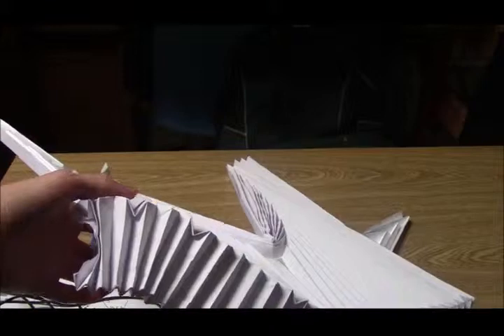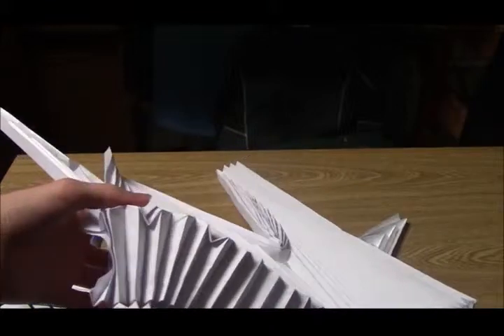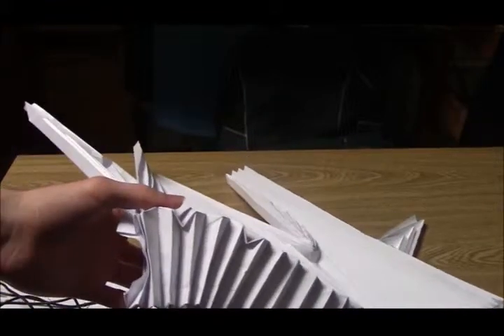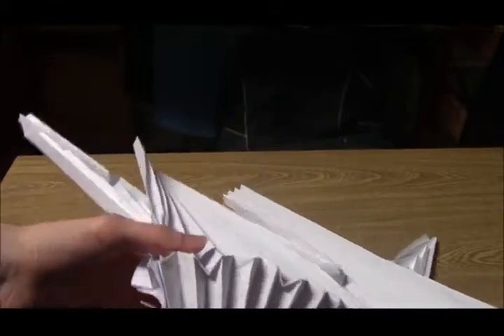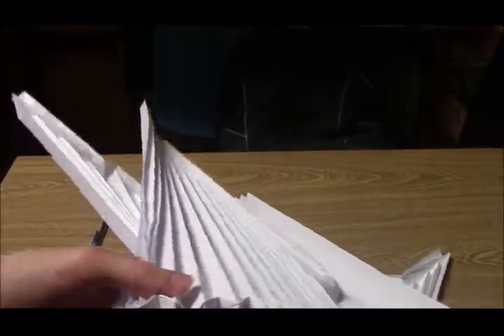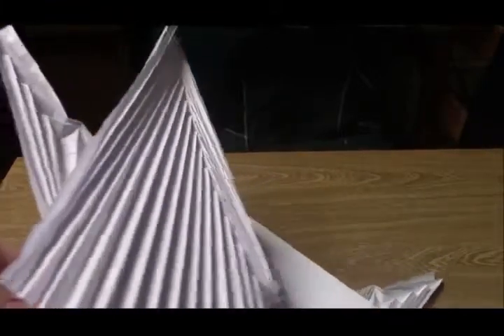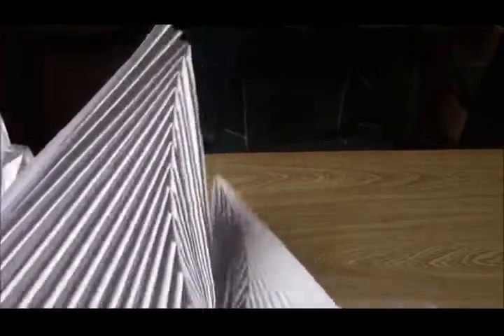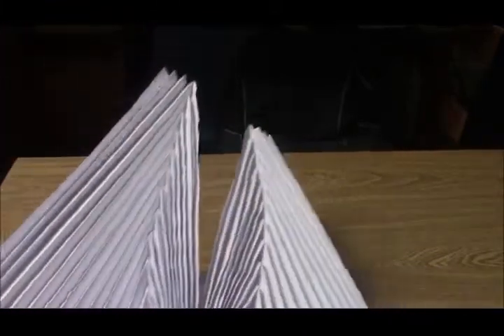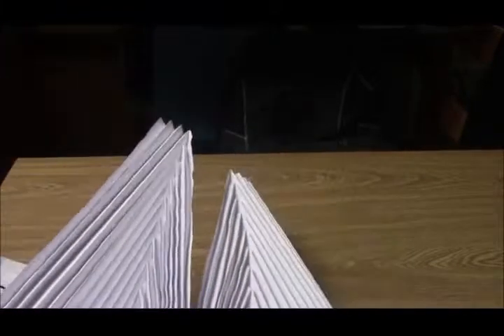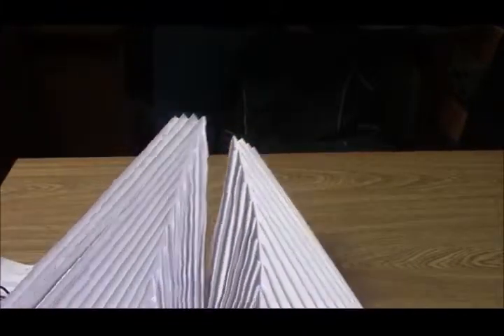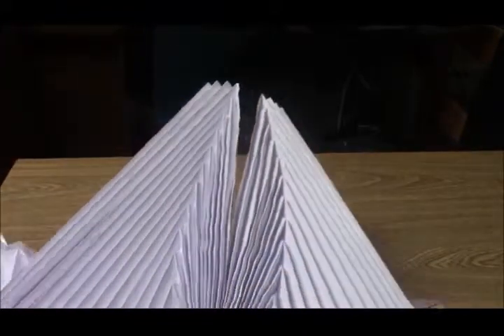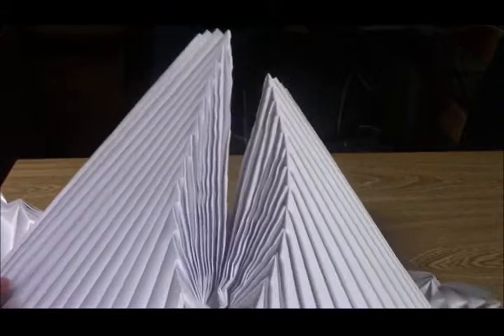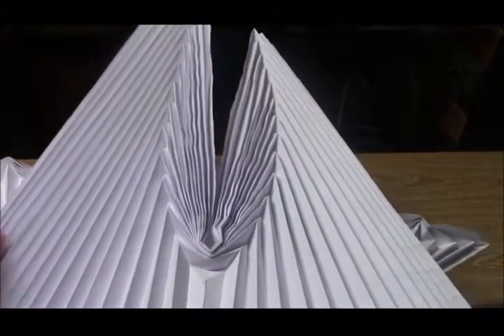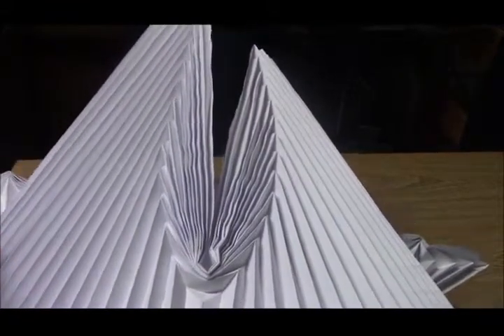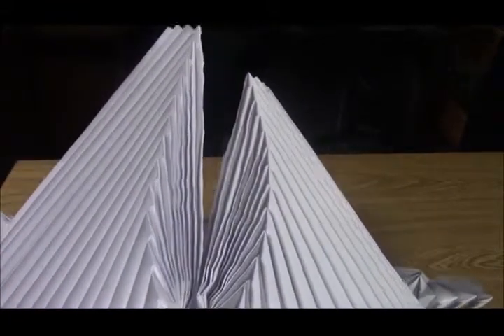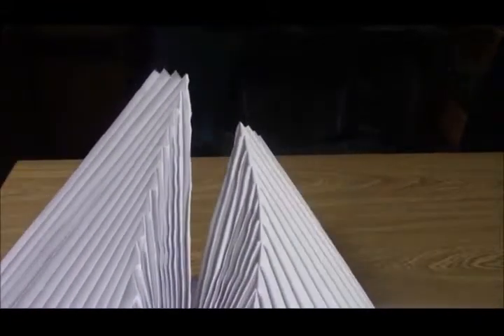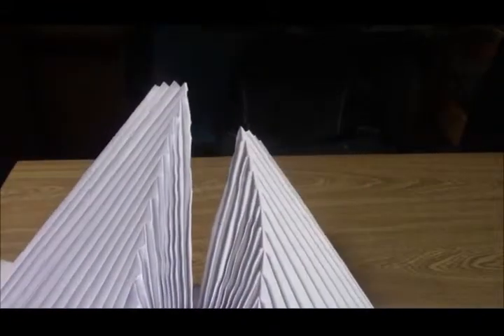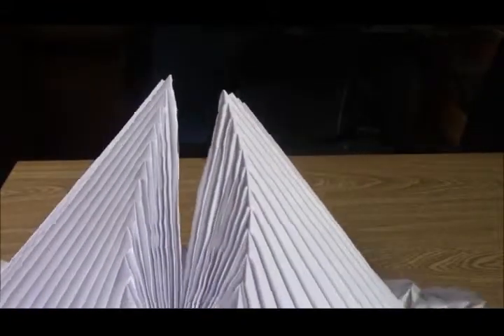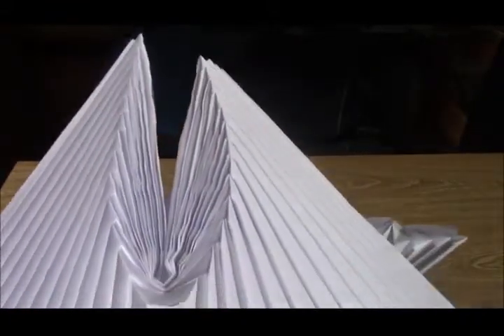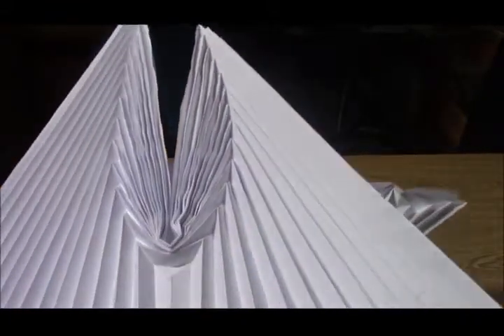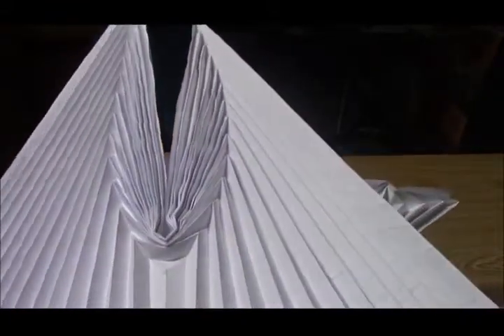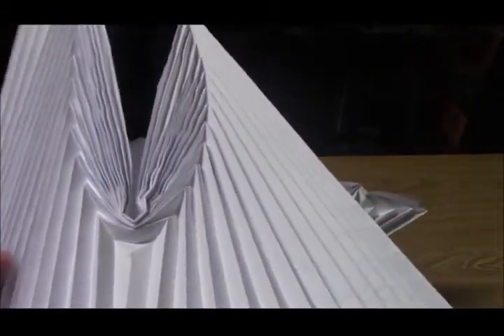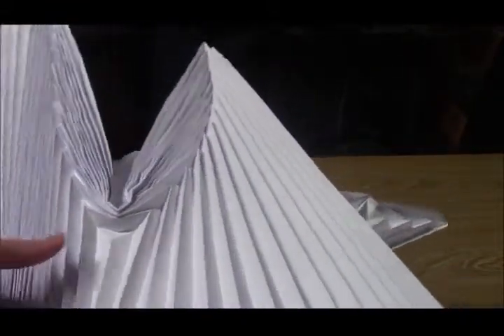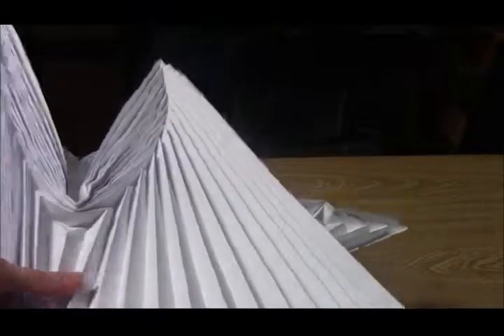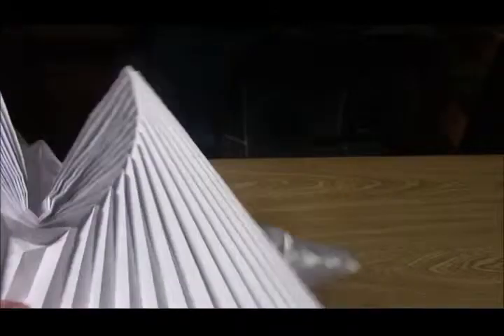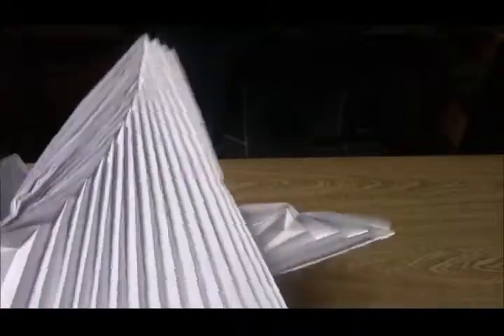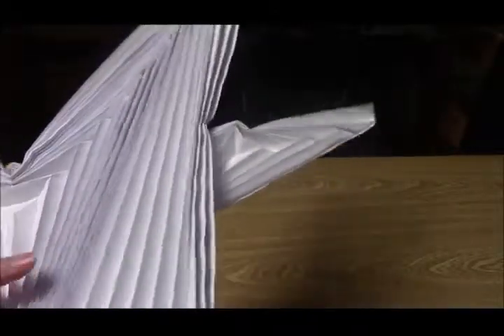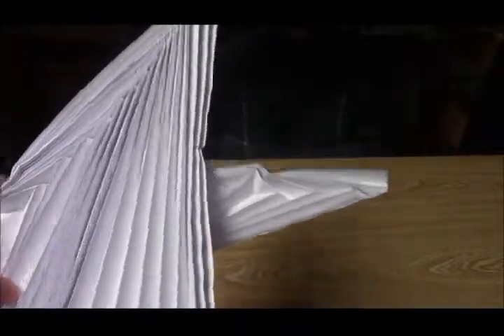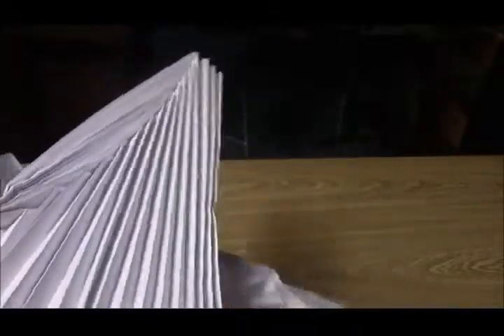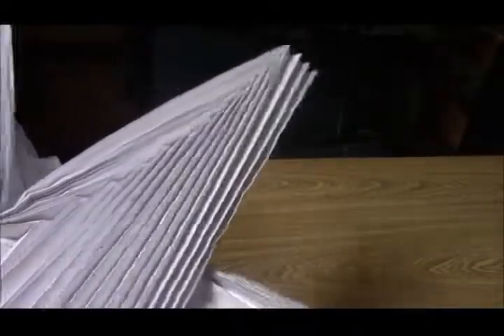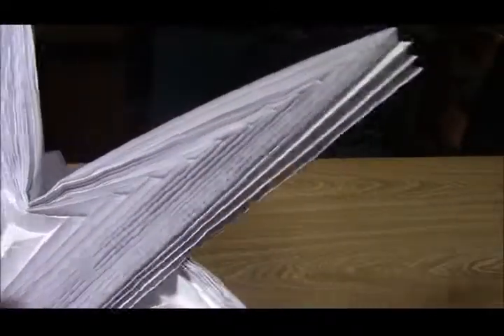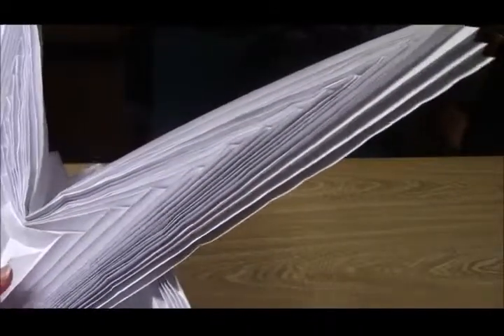Okay, so I finished making the division for the wings. That looks really cool. Alright, so anyways, those are the wings, or will be the wings.